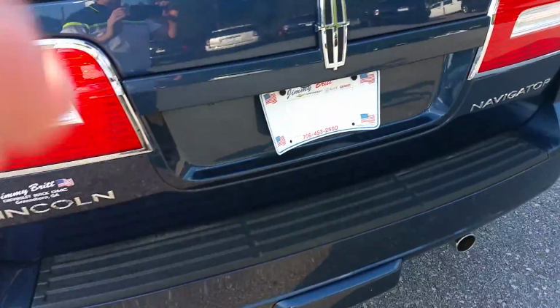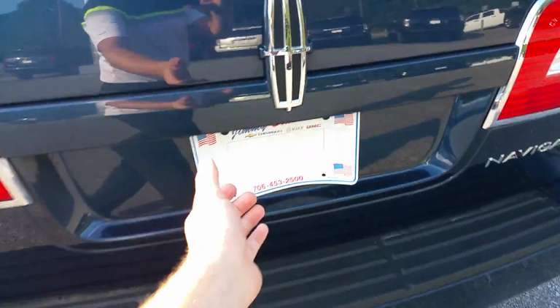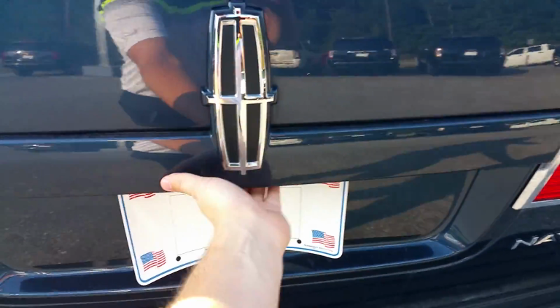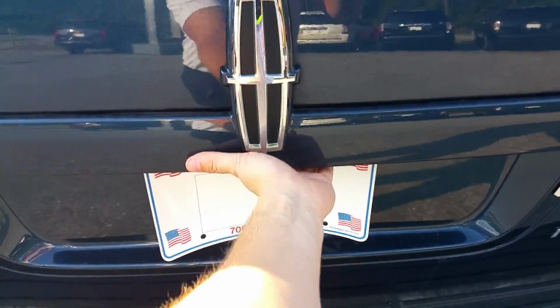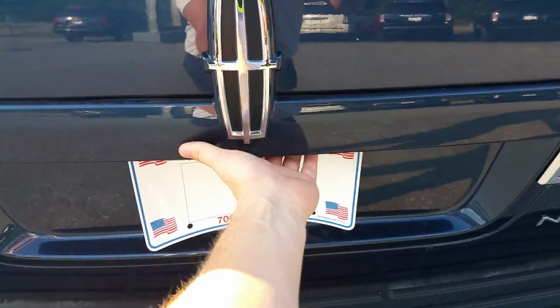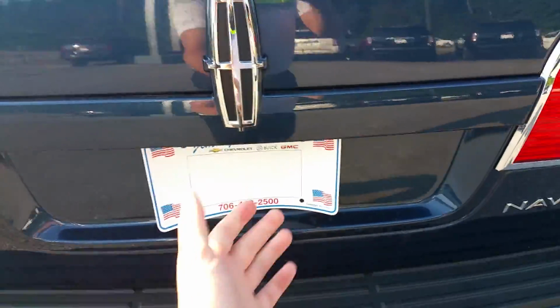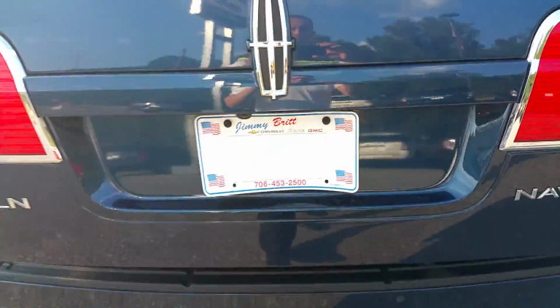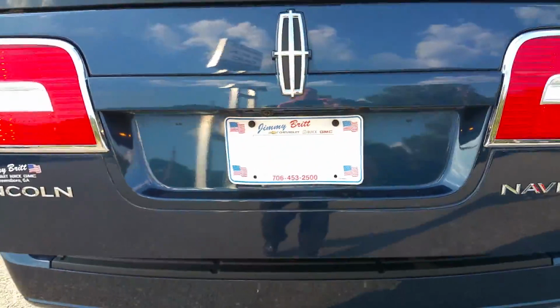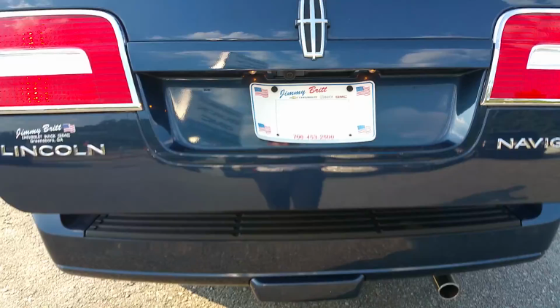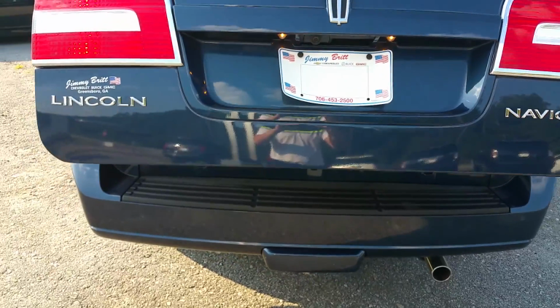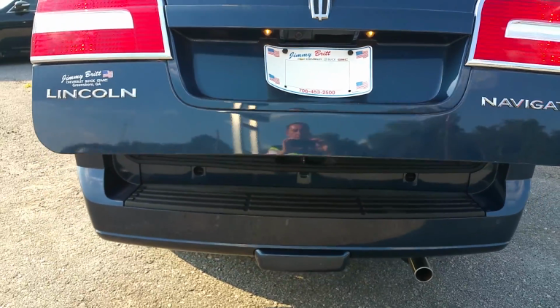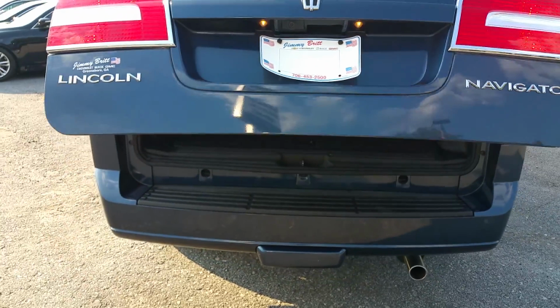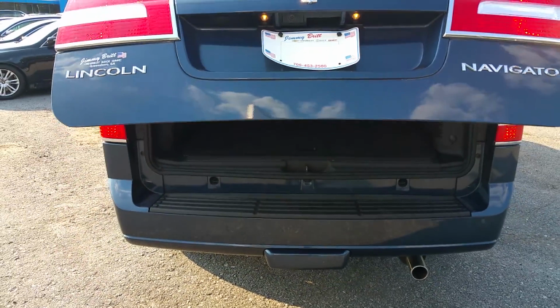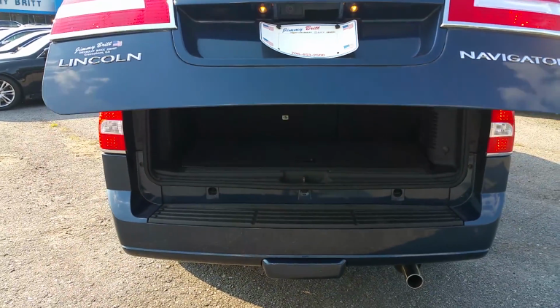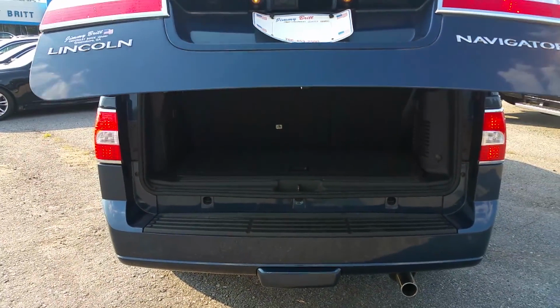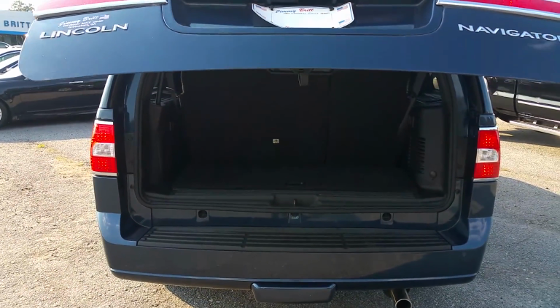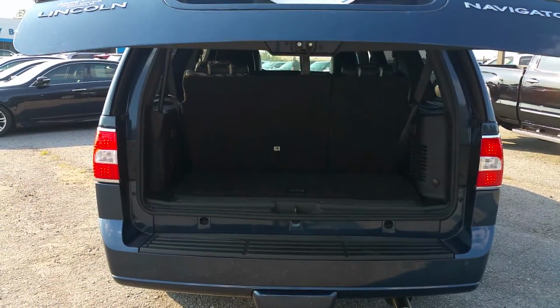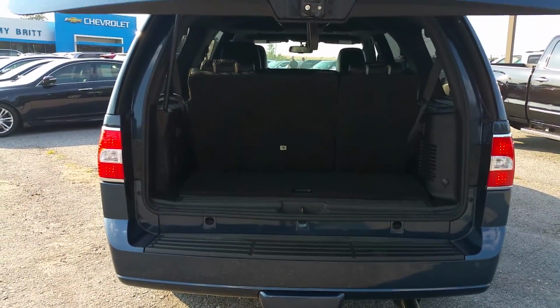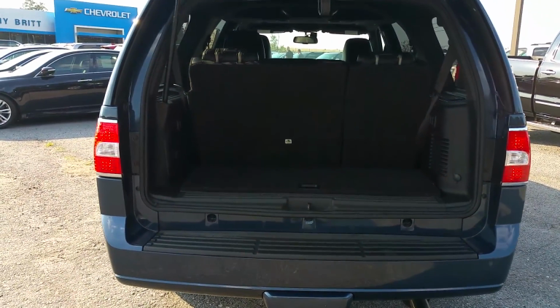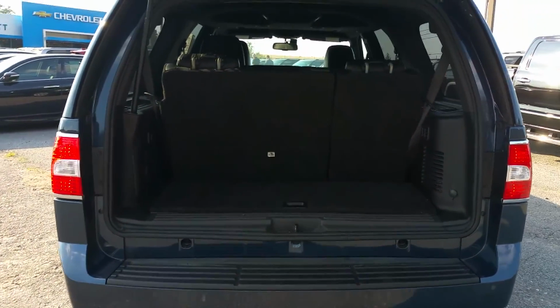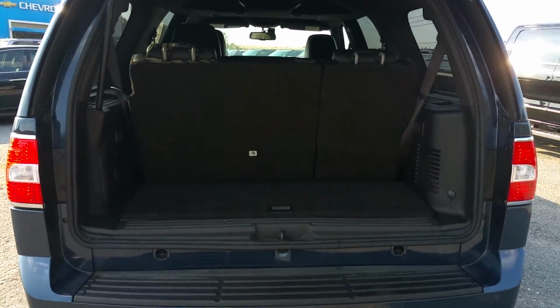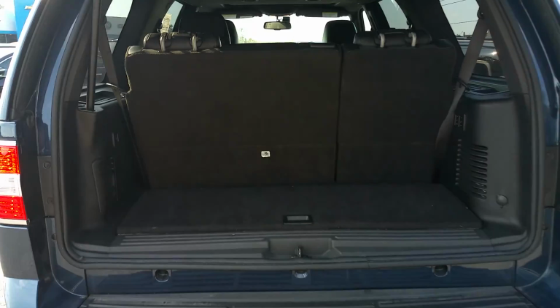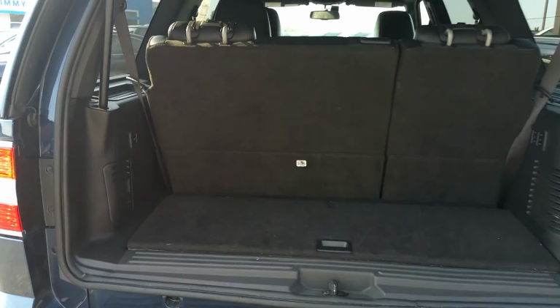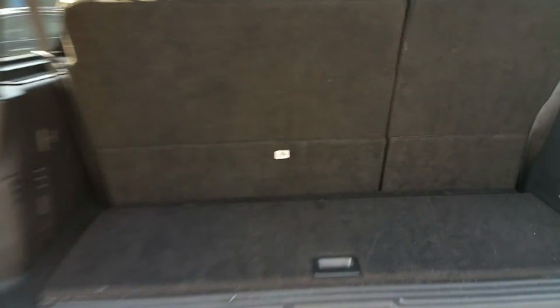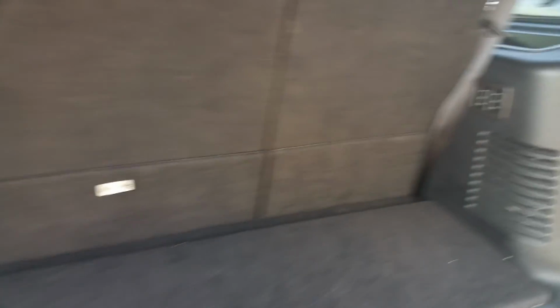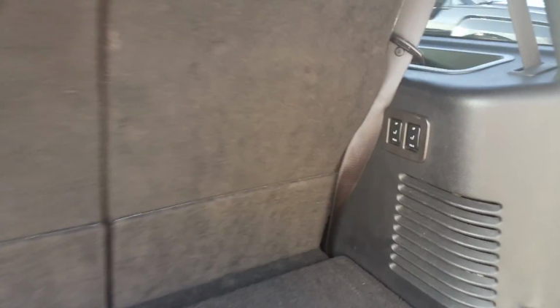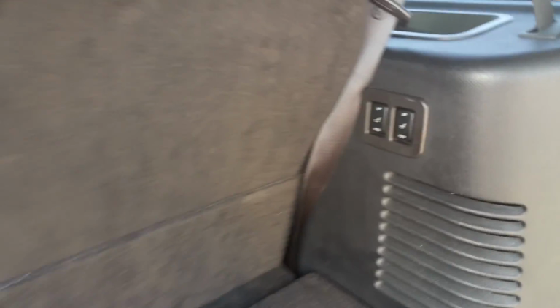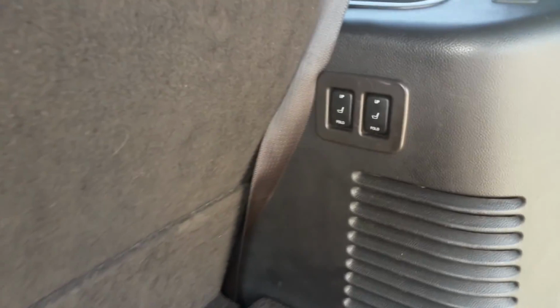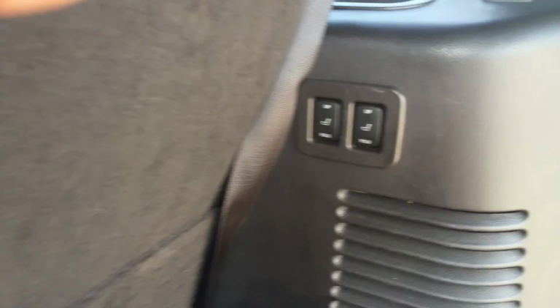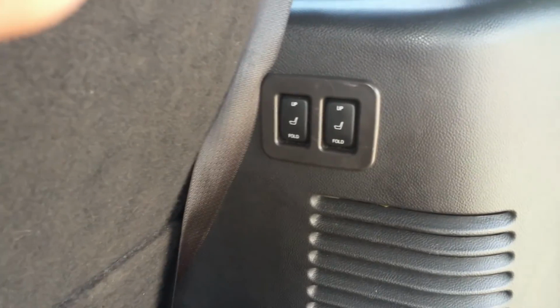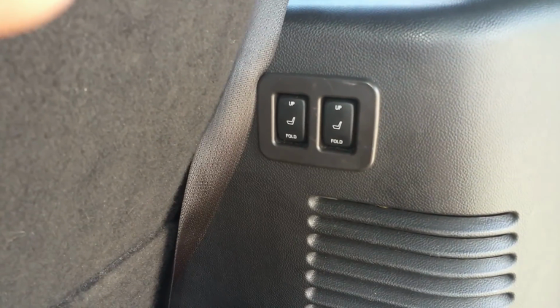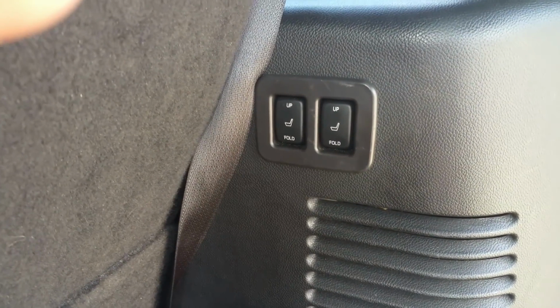It also has a rear power lift gate, giving you easier access to the back storage area. And the third row seating is also power up and down.